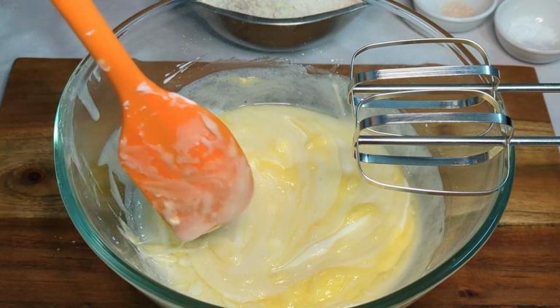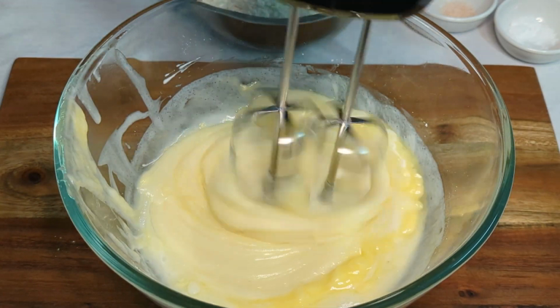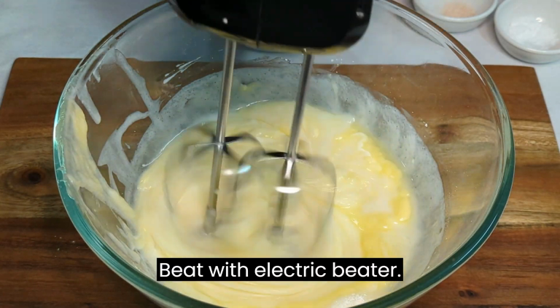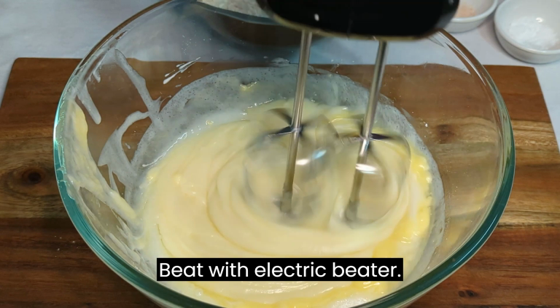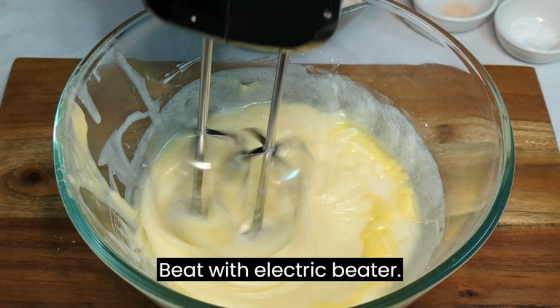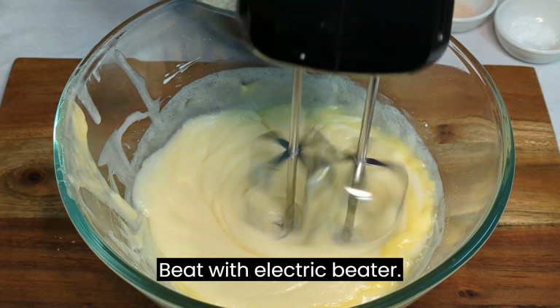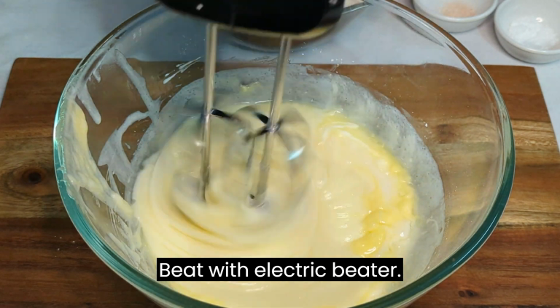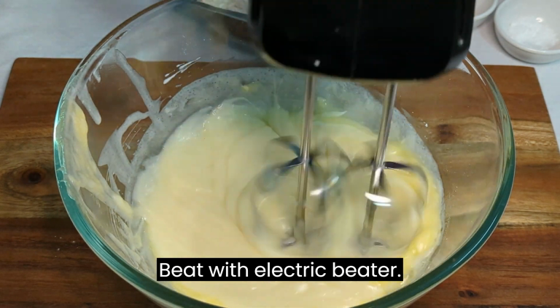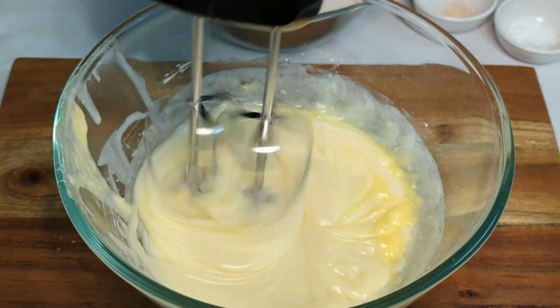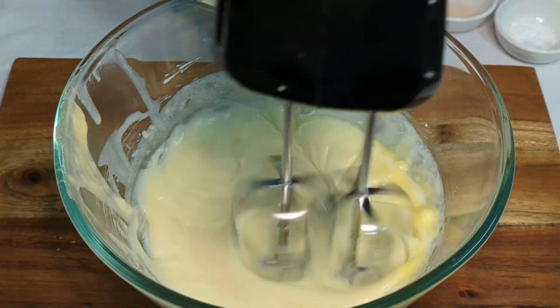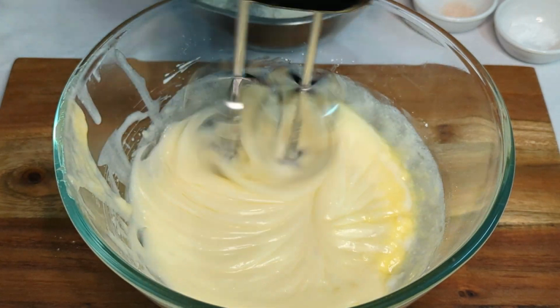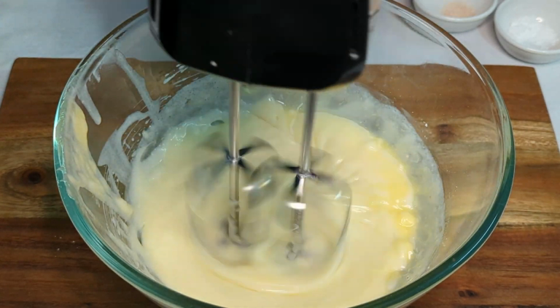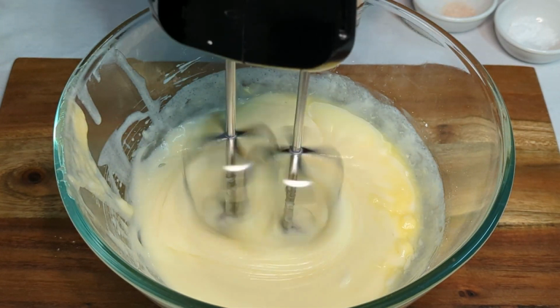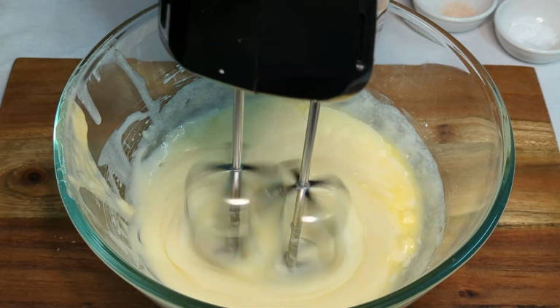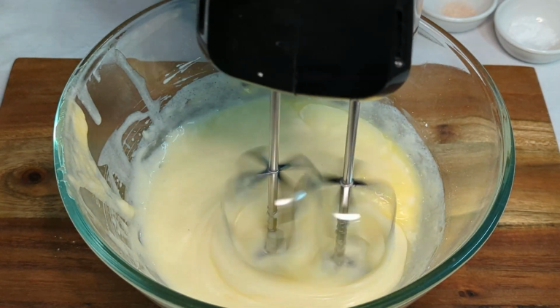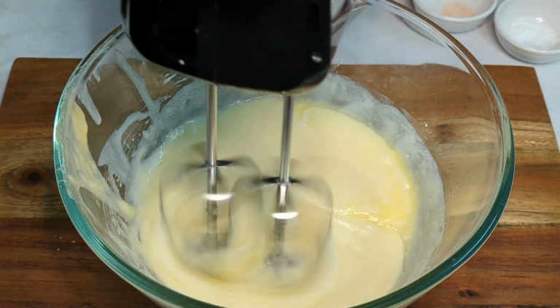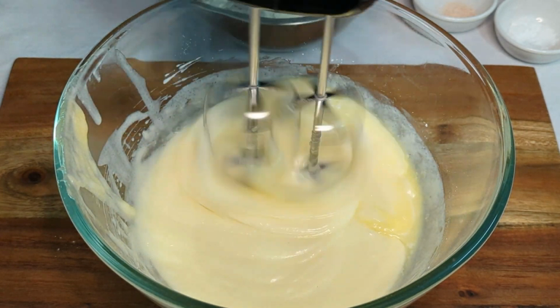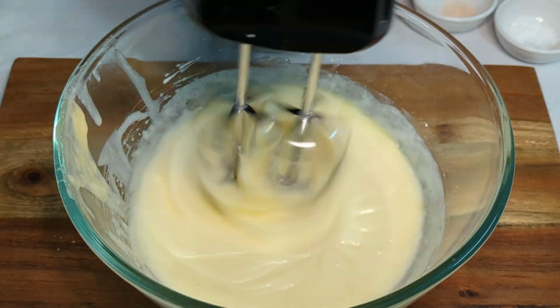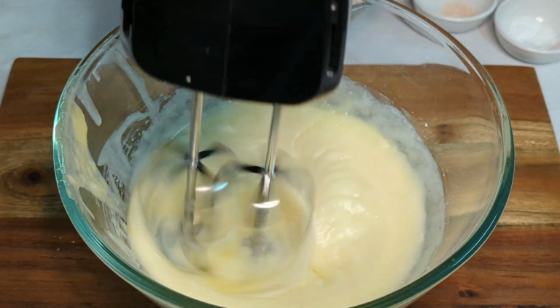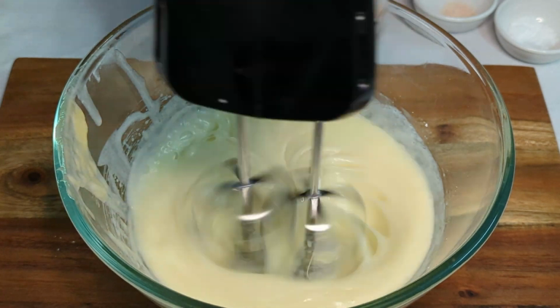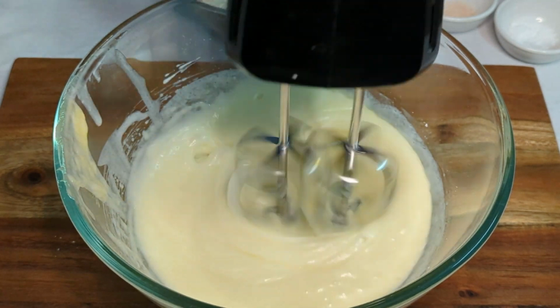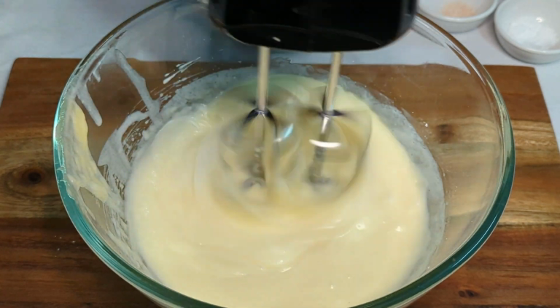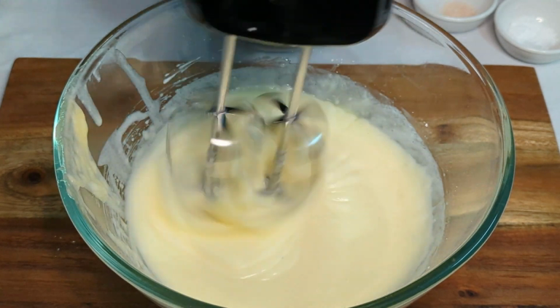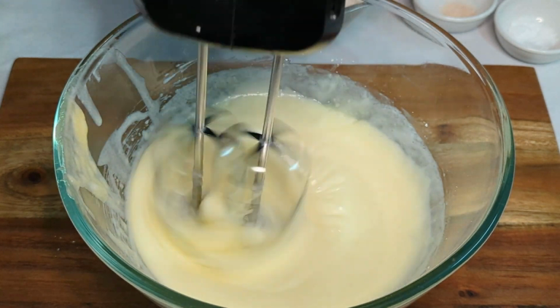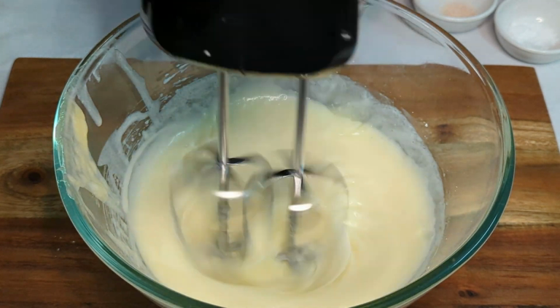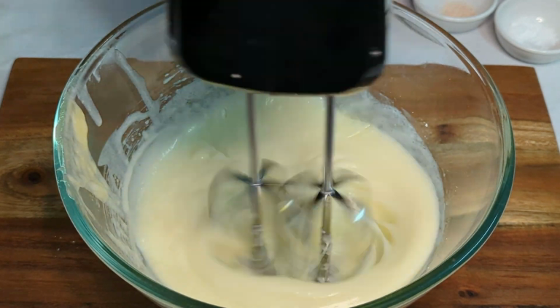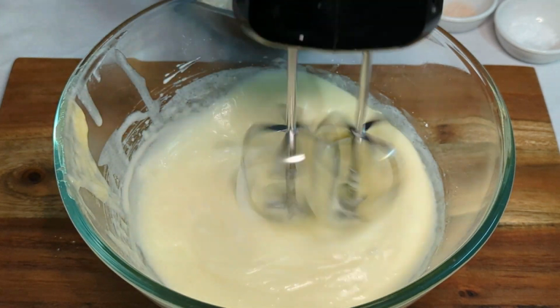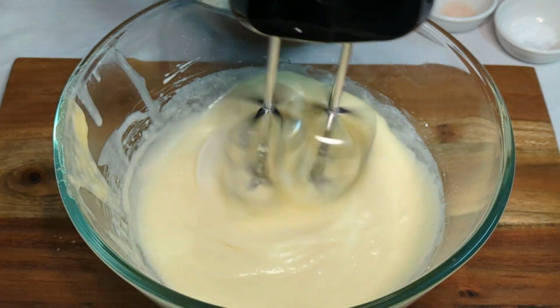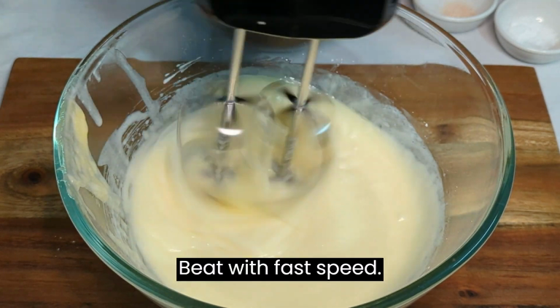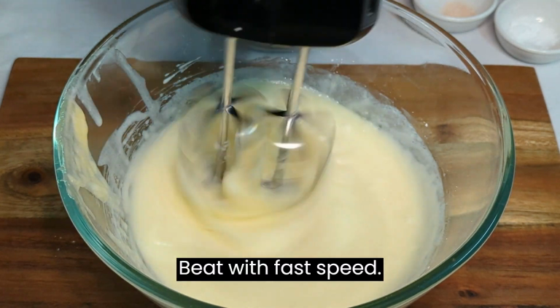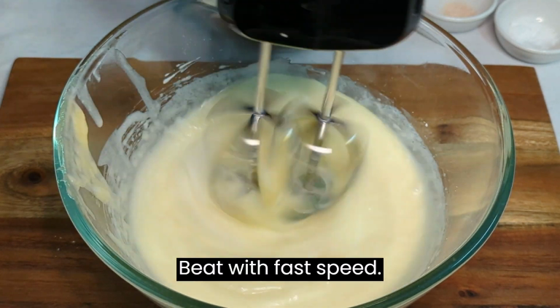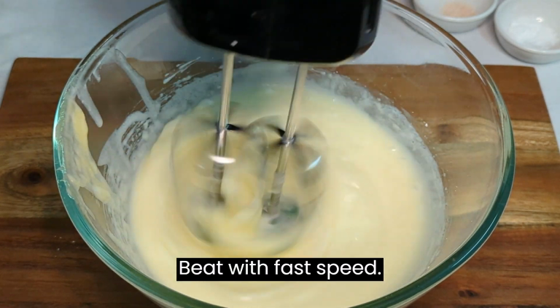Beat with an electric beater at fast speed until well combined.